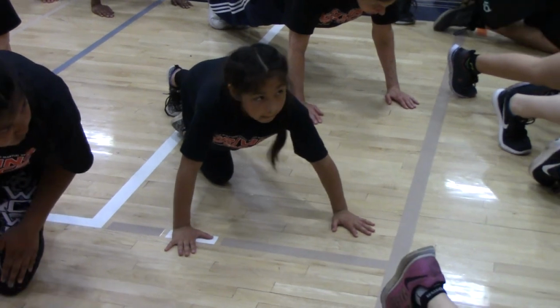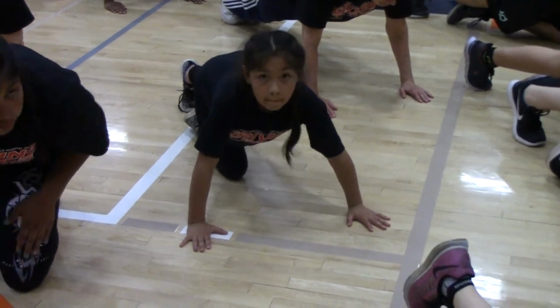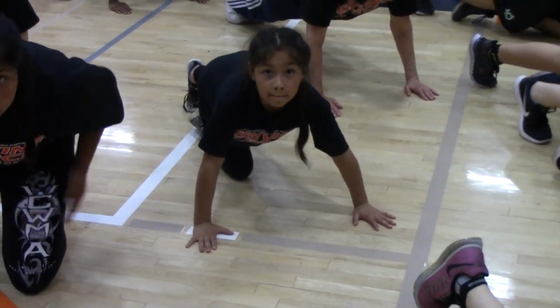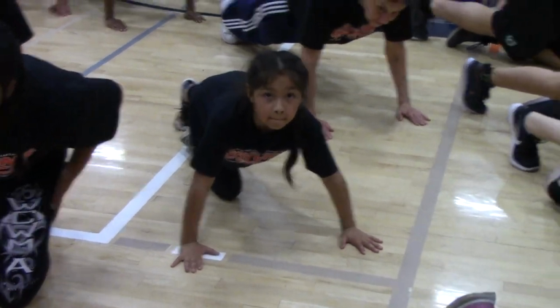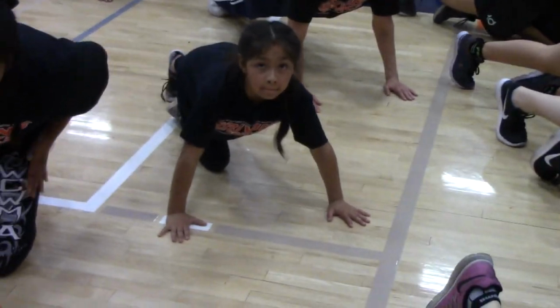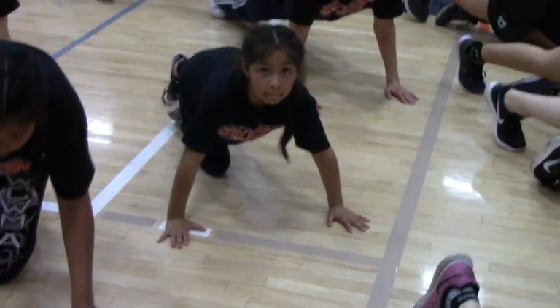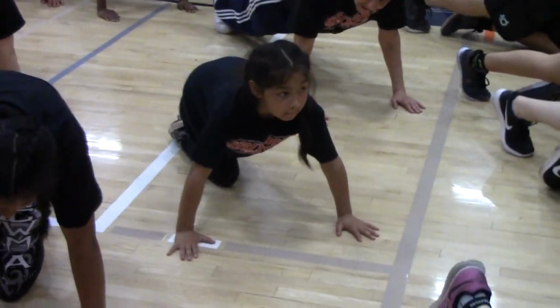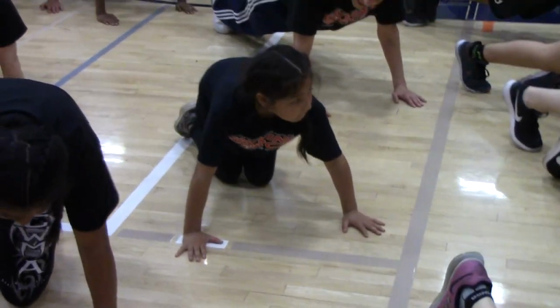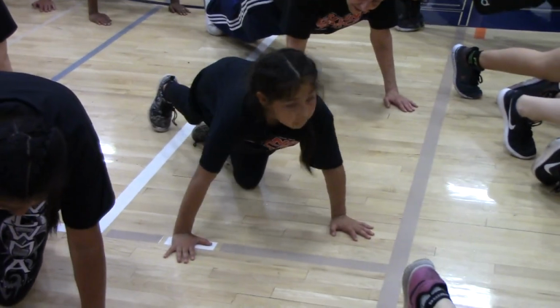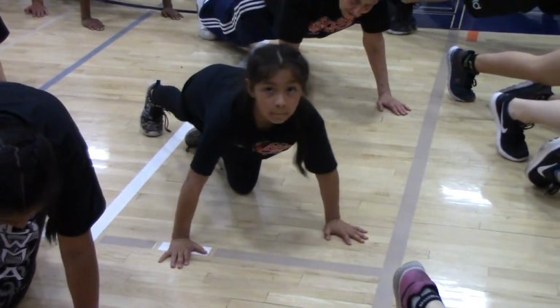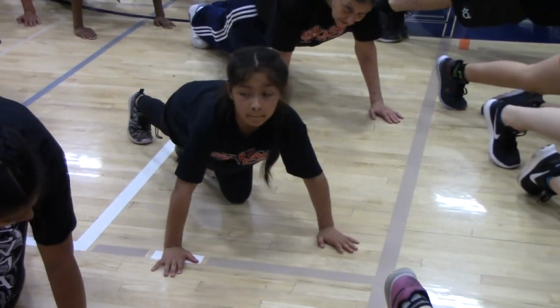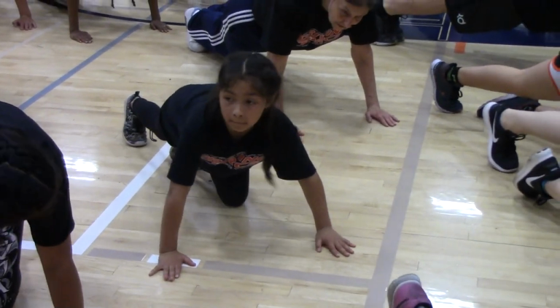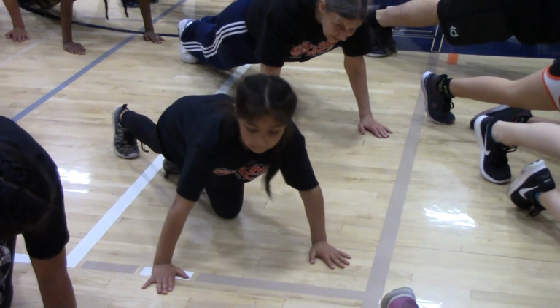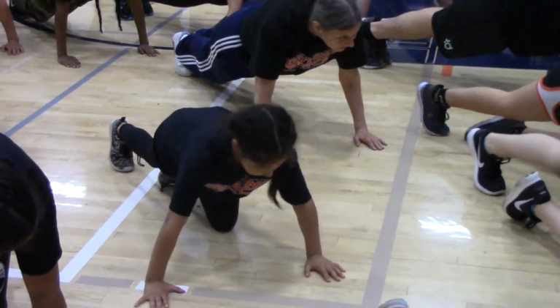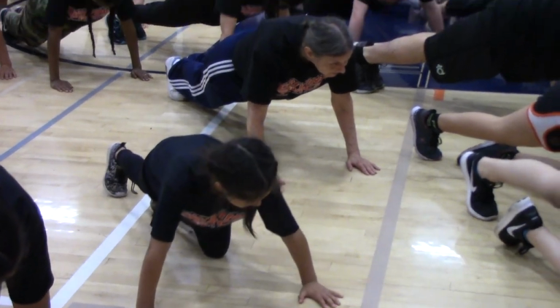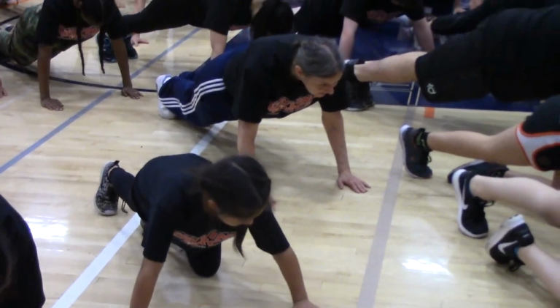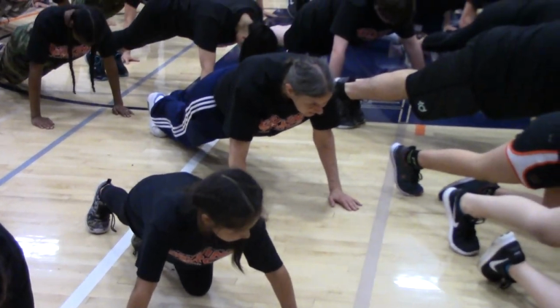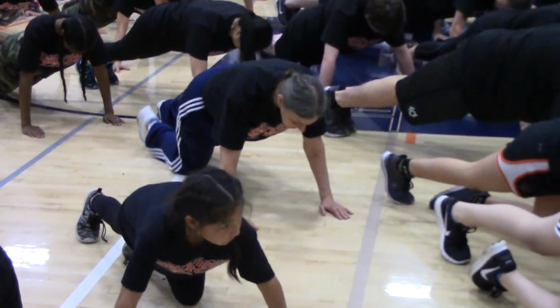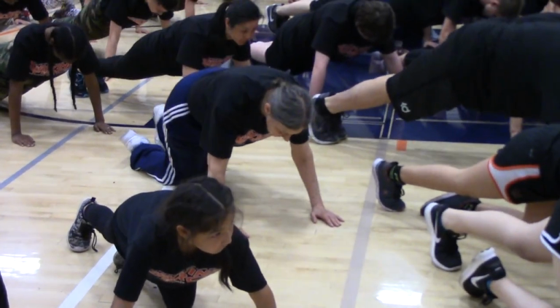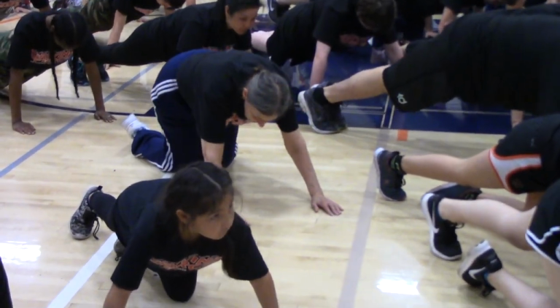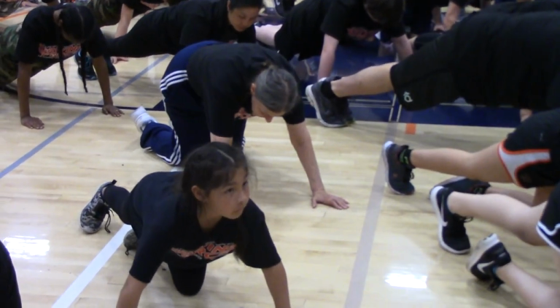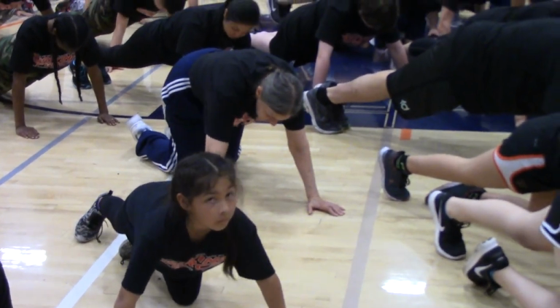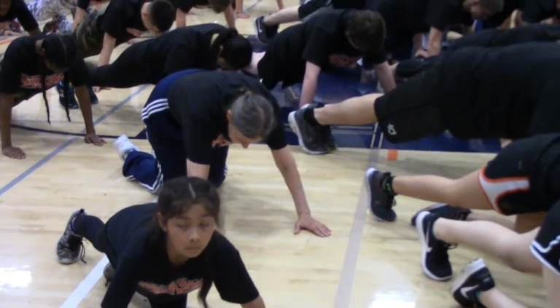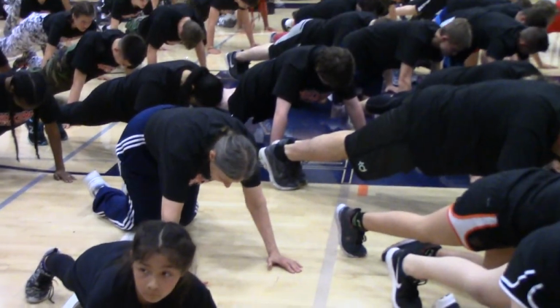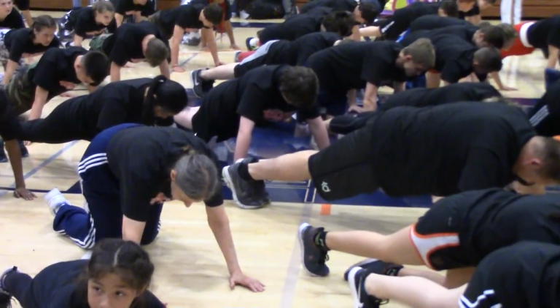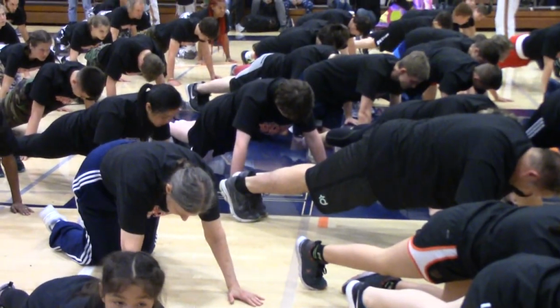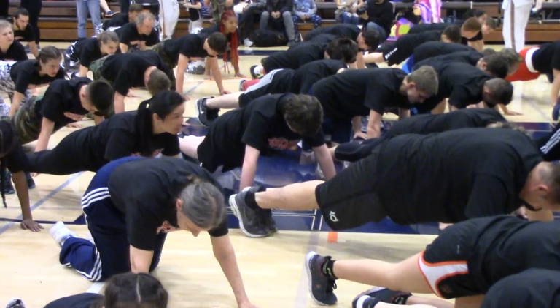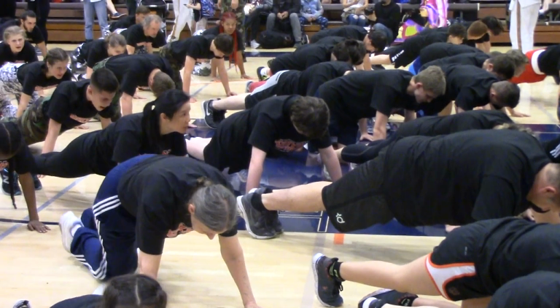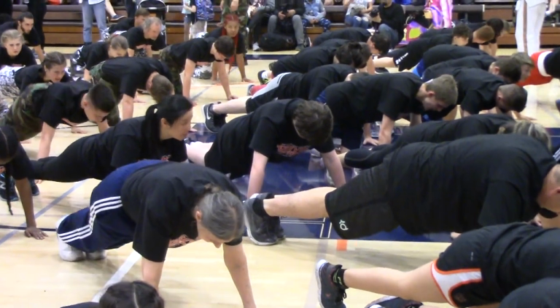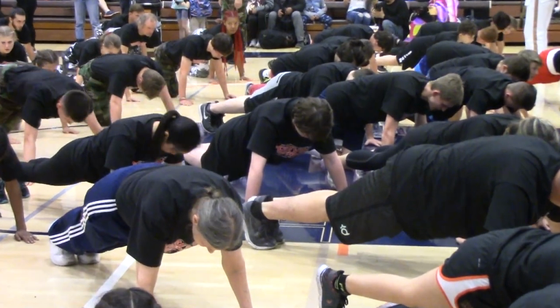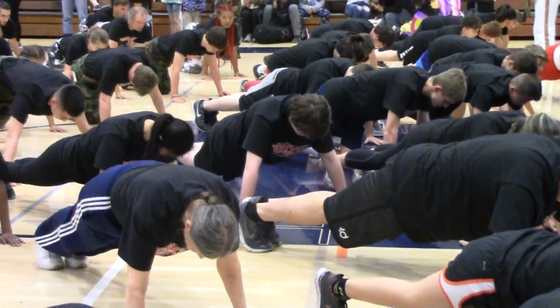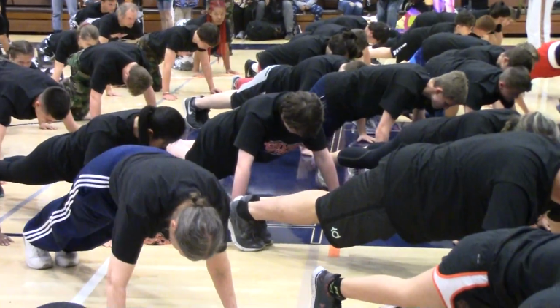You guys are going to go for 1 minute. Make sure you count your reps. It only counts when your chest touches the ground. If you can't touch the ground with your chest, then go onto your knees. Do you see me? Good. Ready?